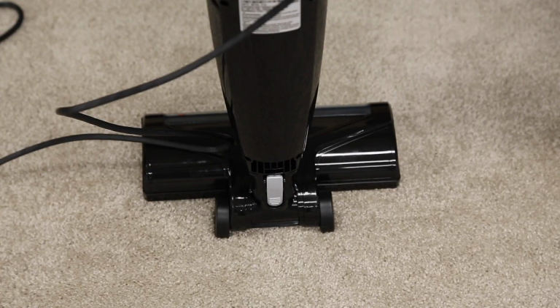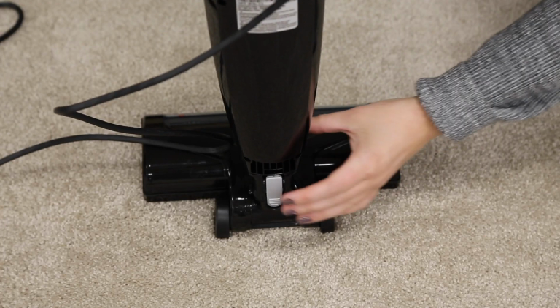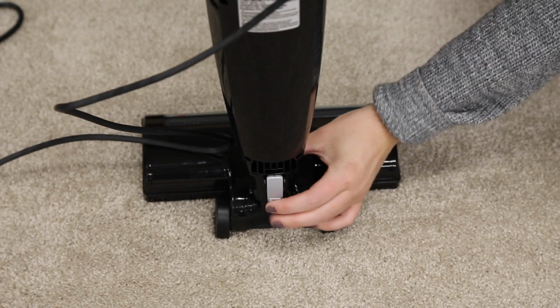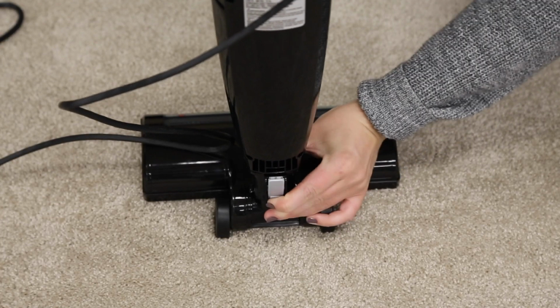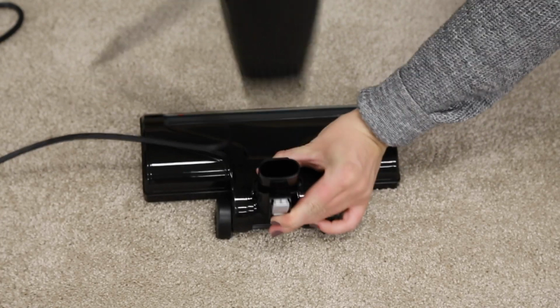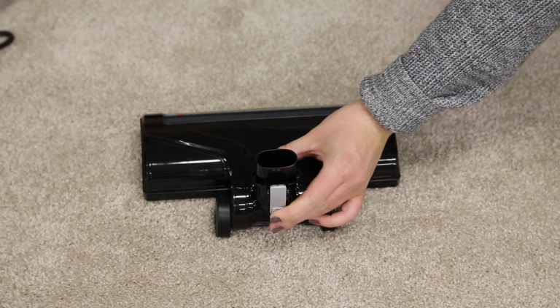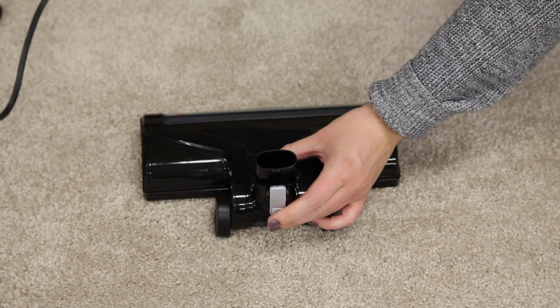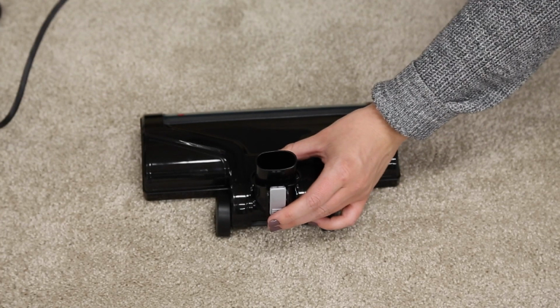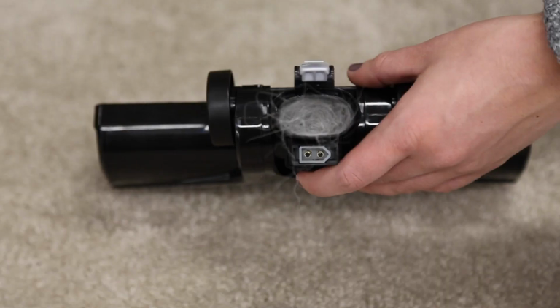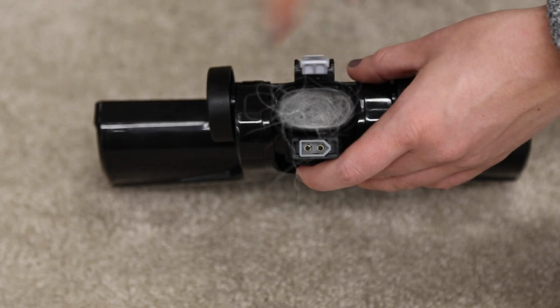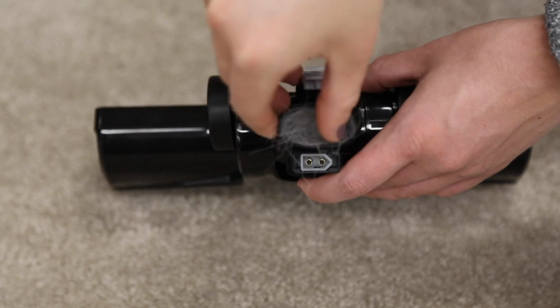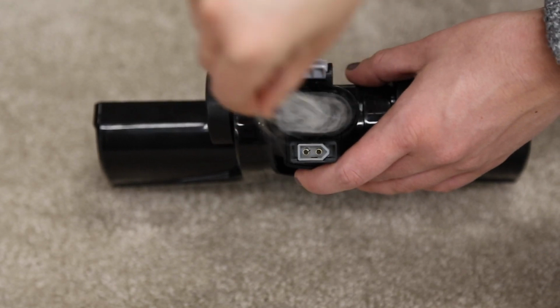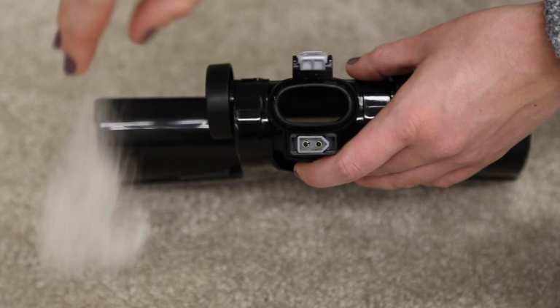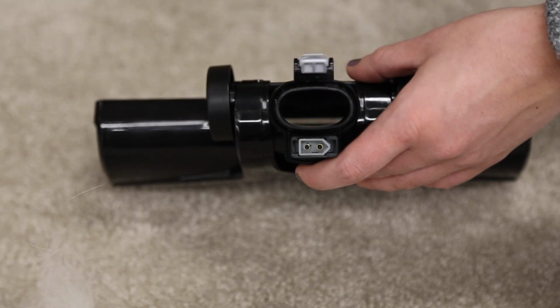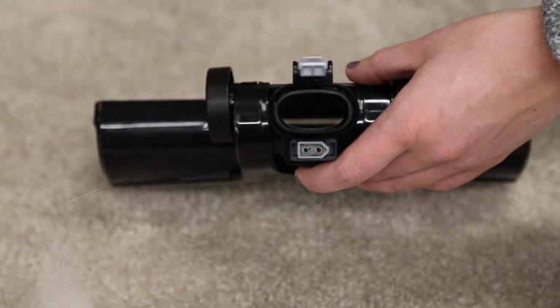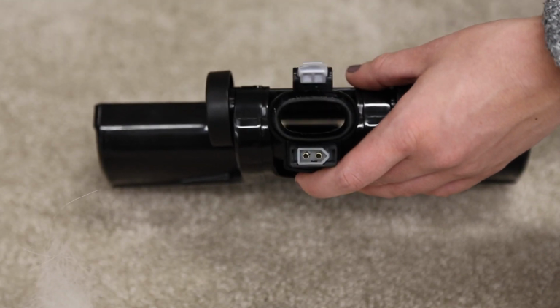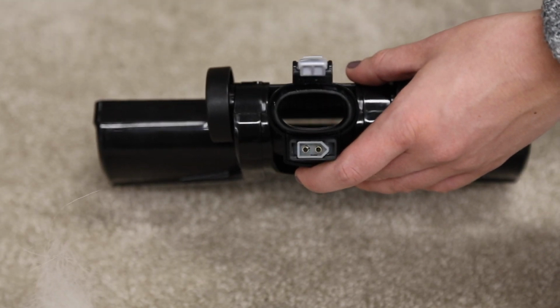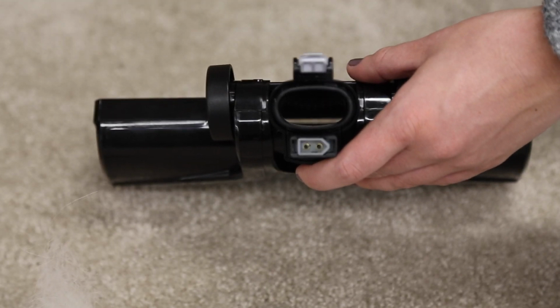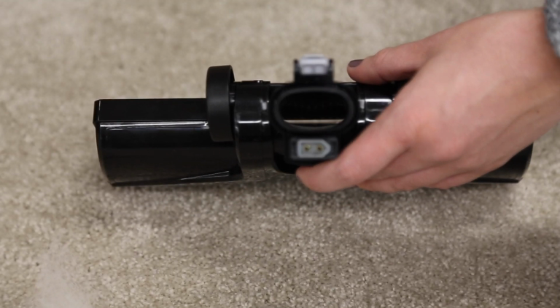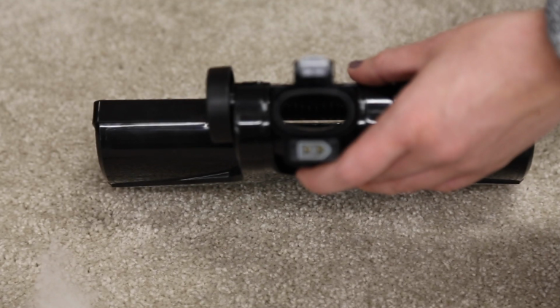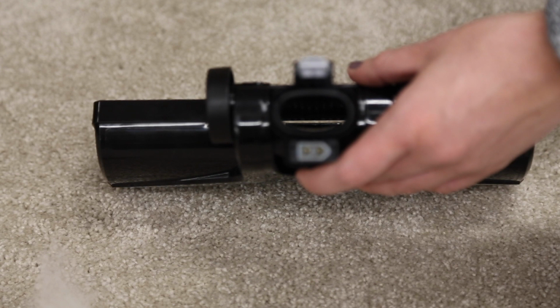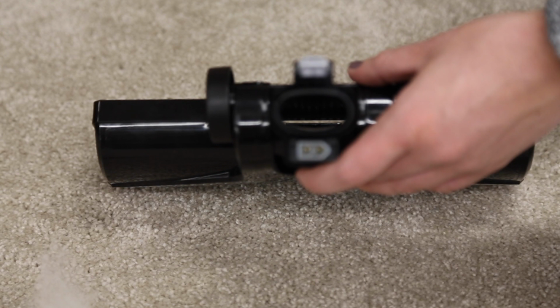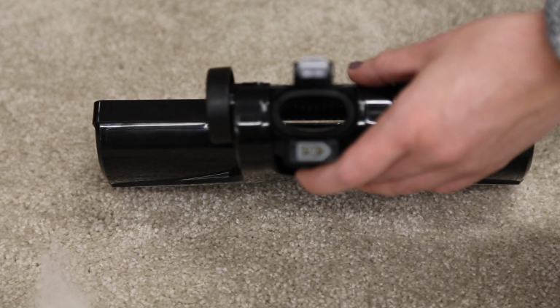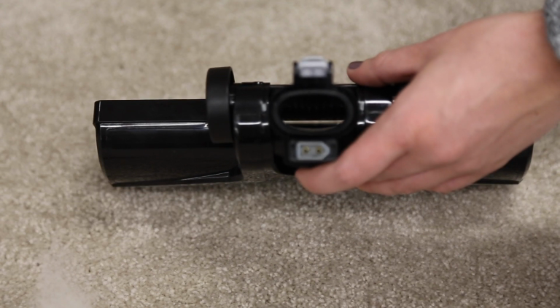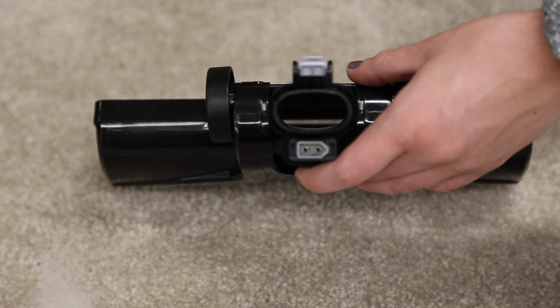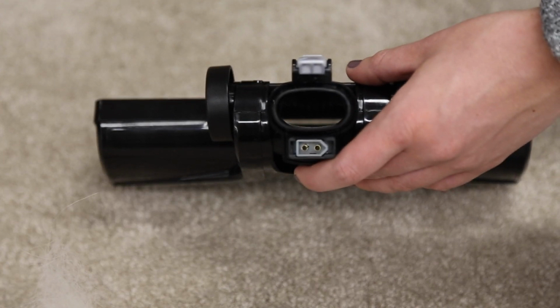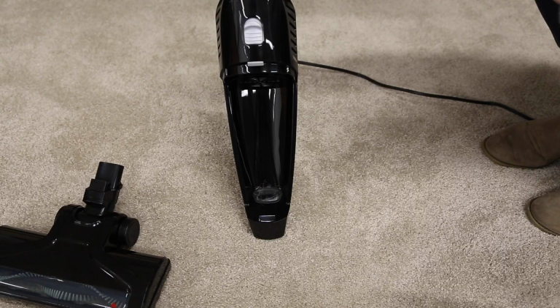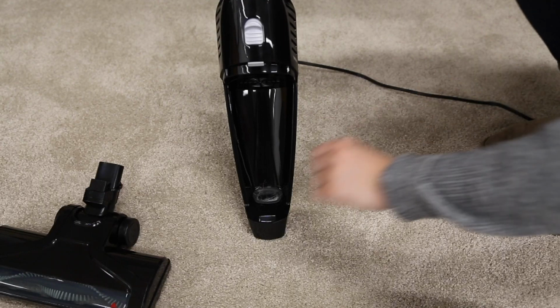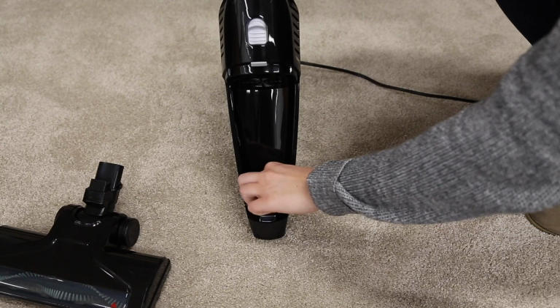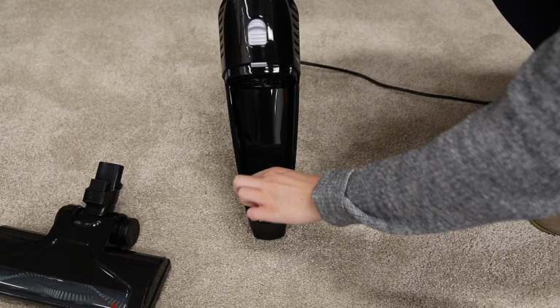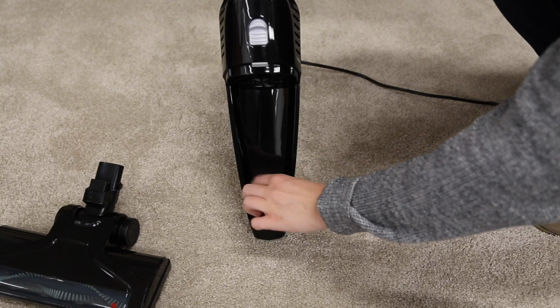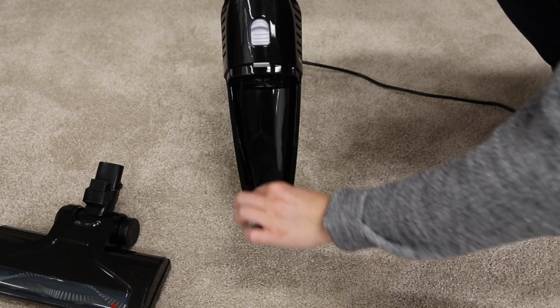Press the tab on the lower back of the machine to remove the foot. Clear debris from the suction opening. Make sure you can see the brush roll through the suction opening on the foot. If you can't, remove all debris from the suction openings and clean the brush roll.